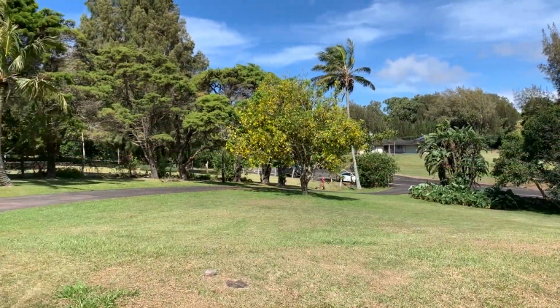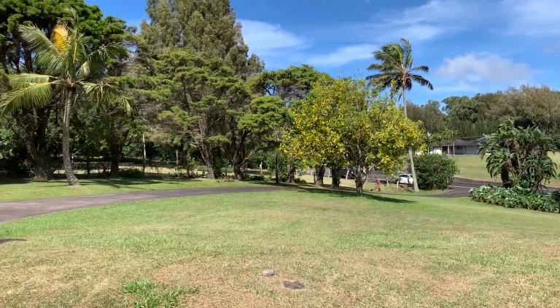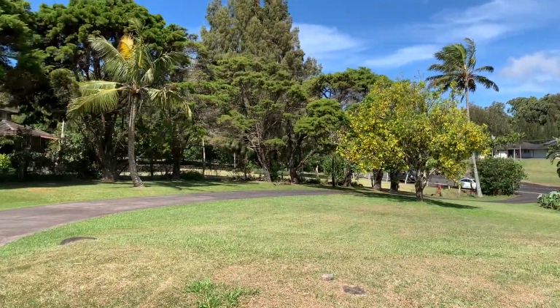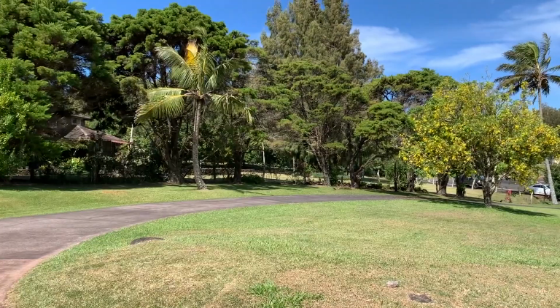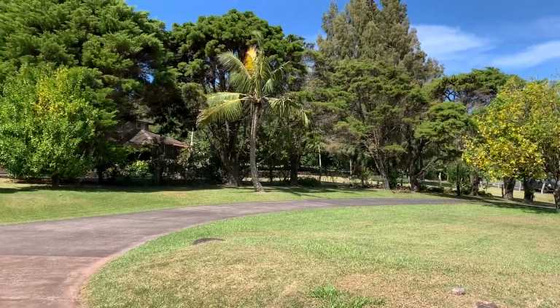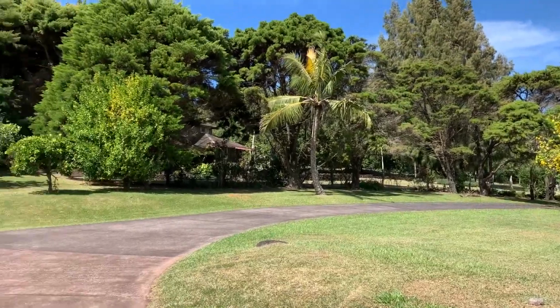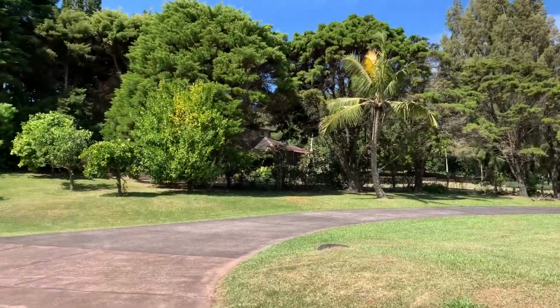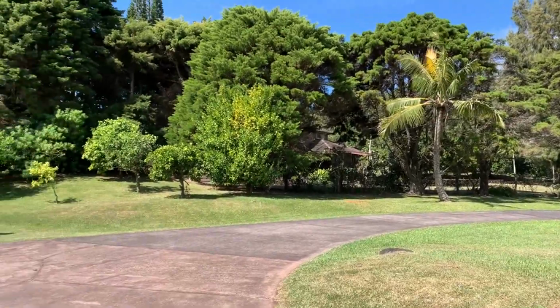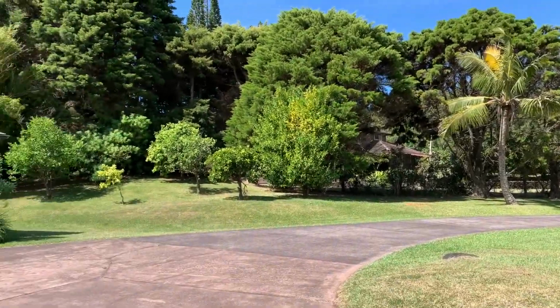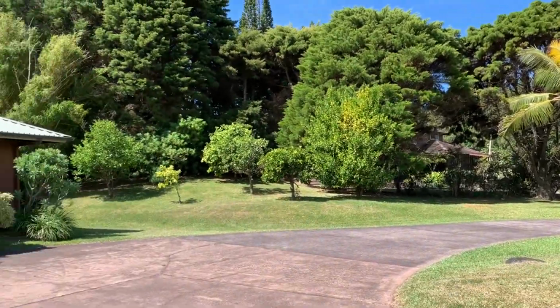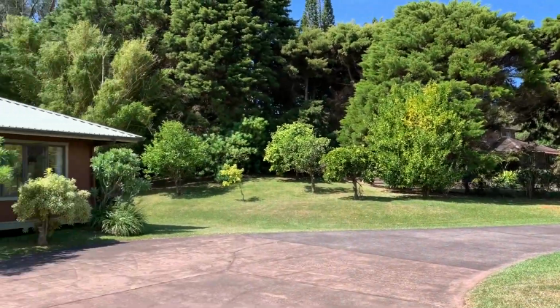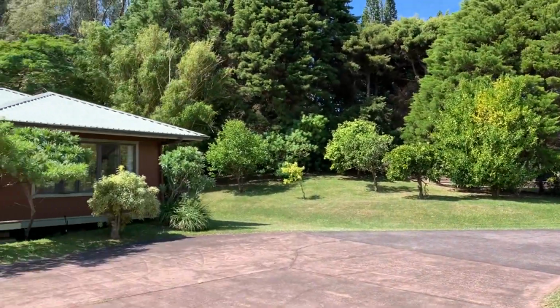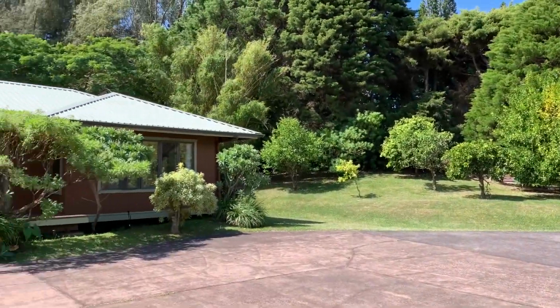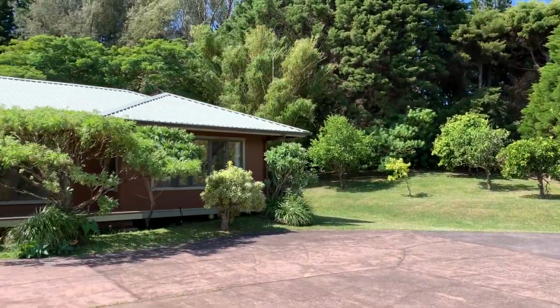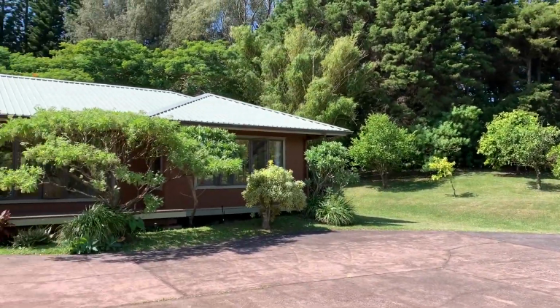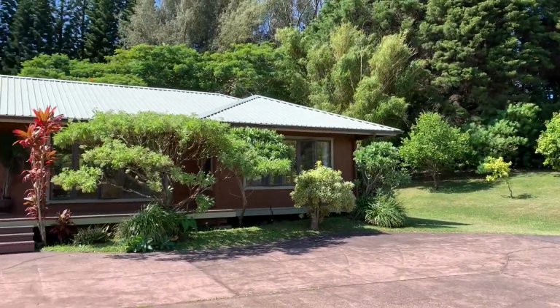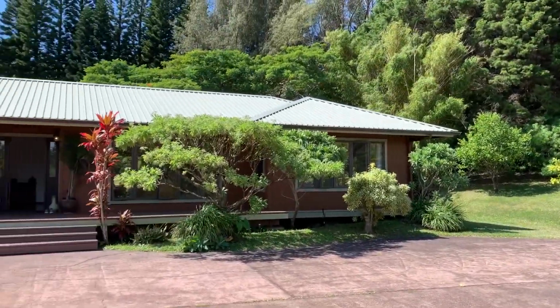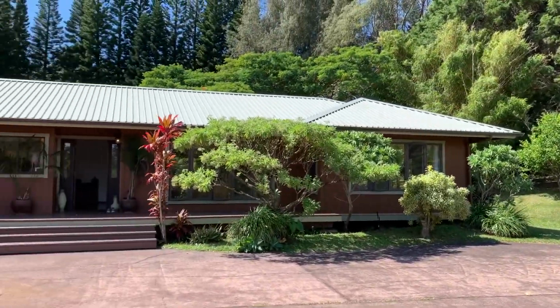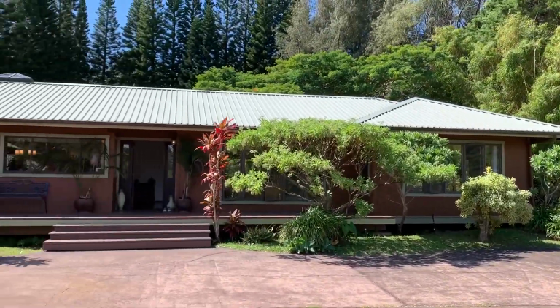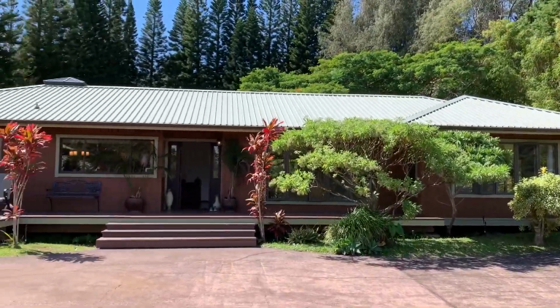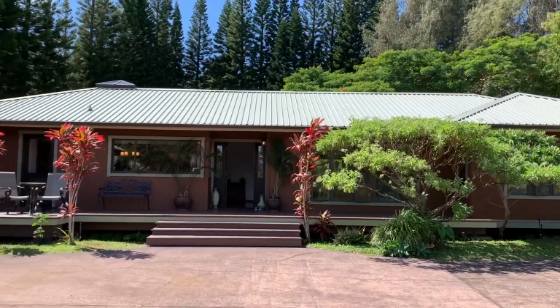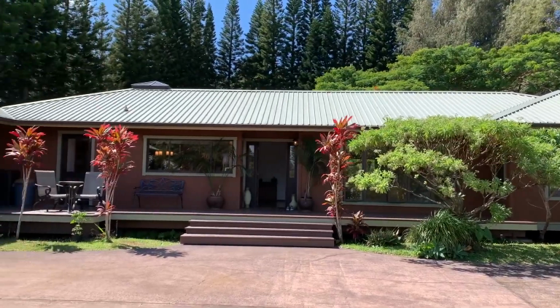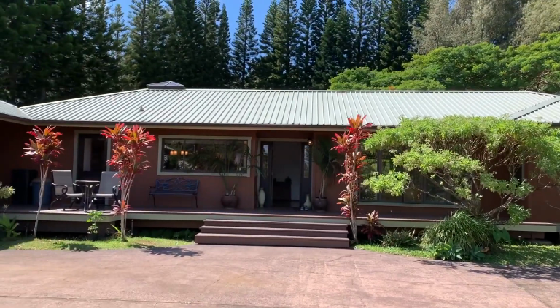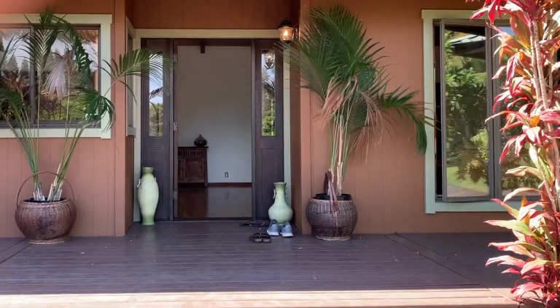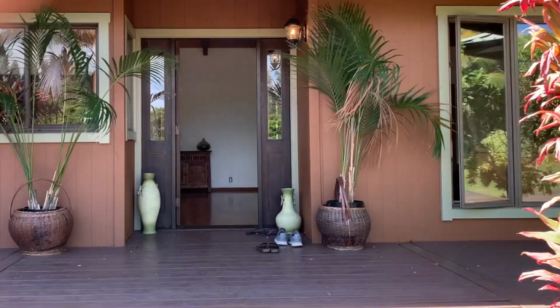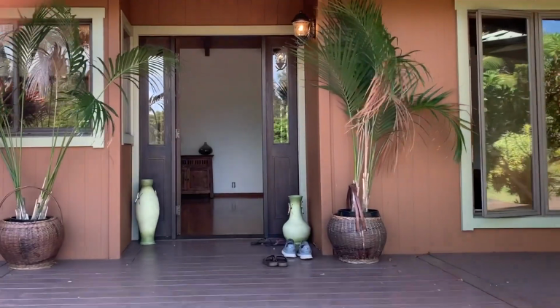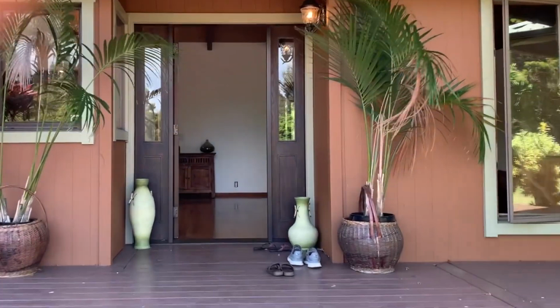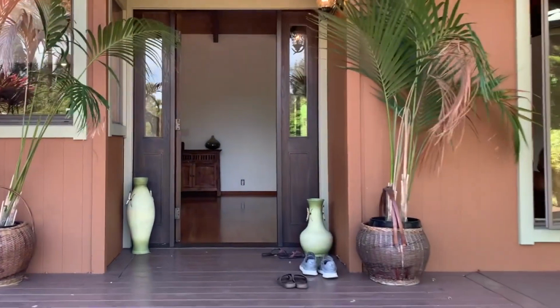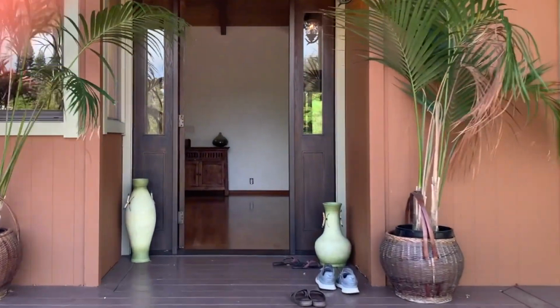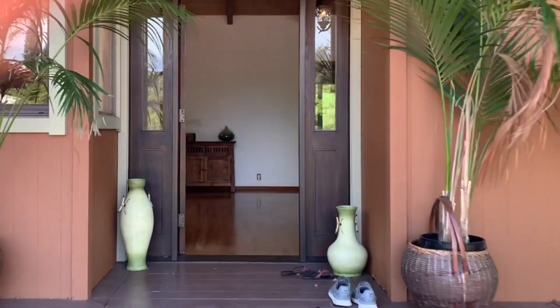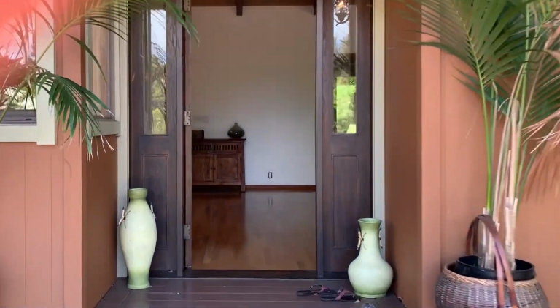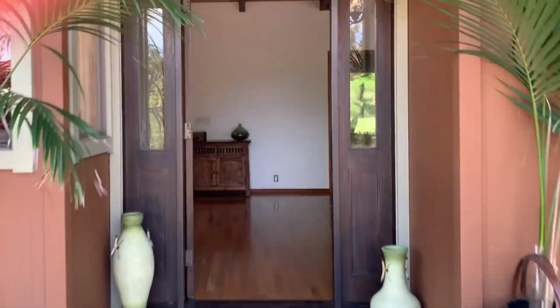This Malio Ridge home is located on a quiet cul-de-sac and sits on an acre and a half of manicured lawn with mature landscaping, and provides all the privacy you've been looking for.